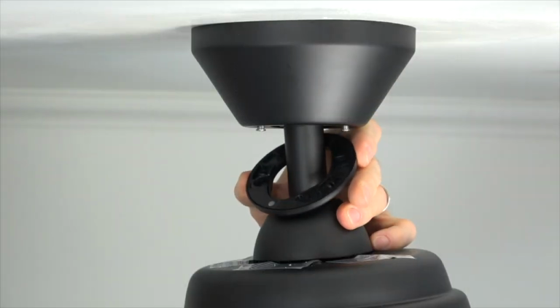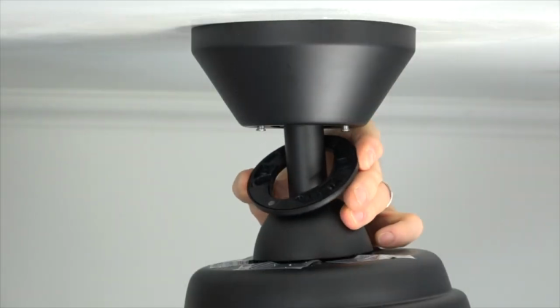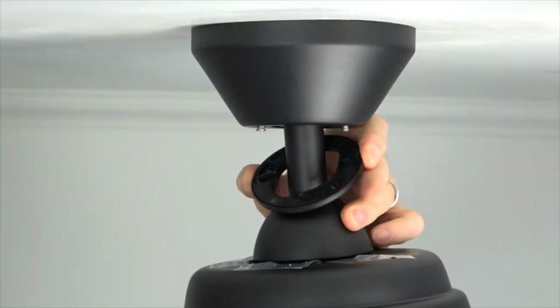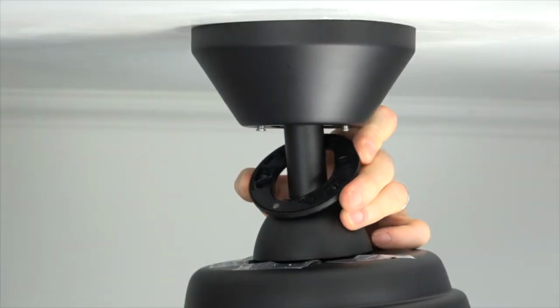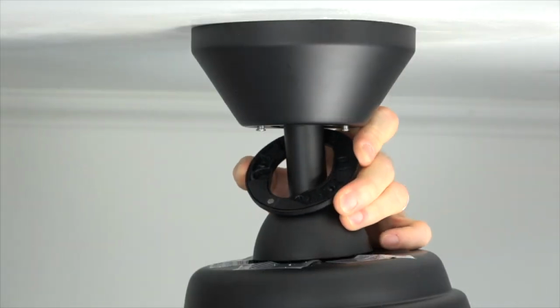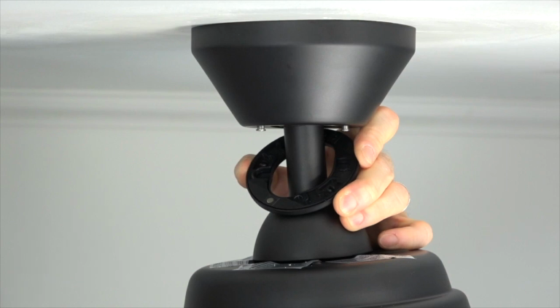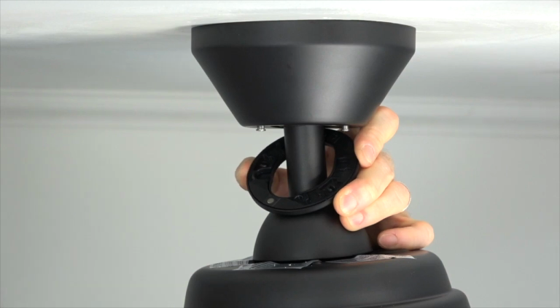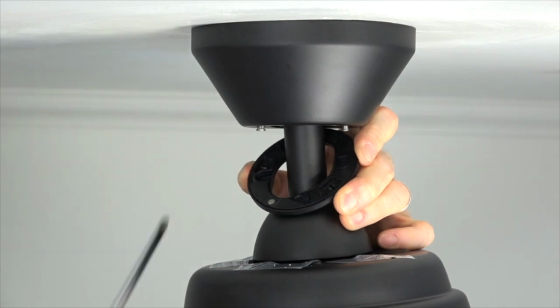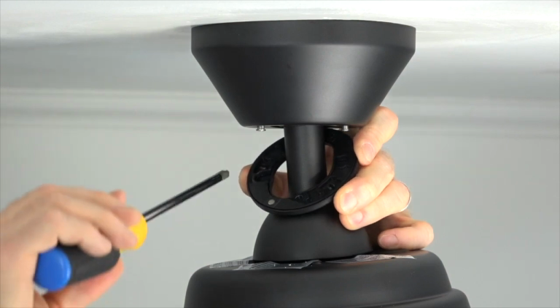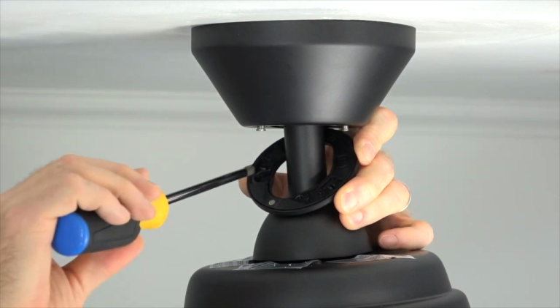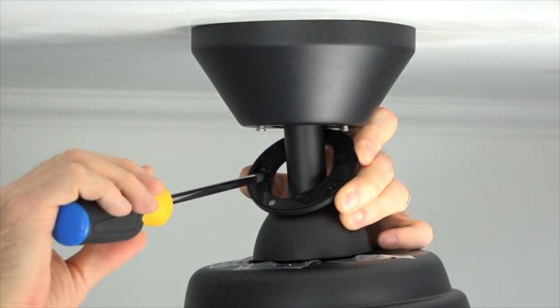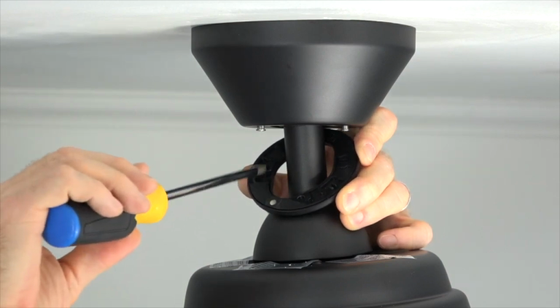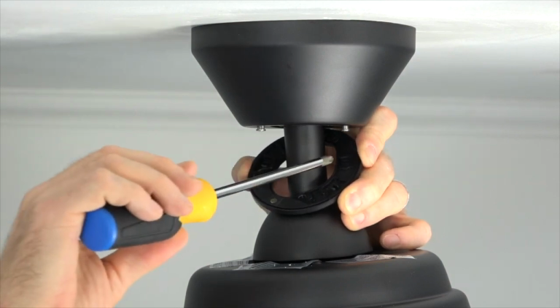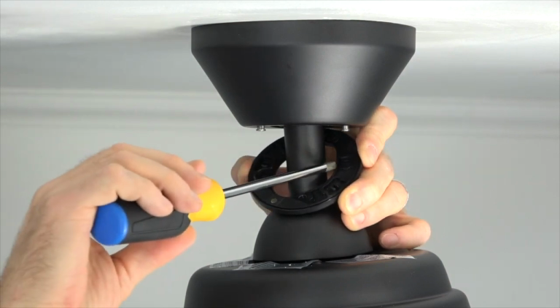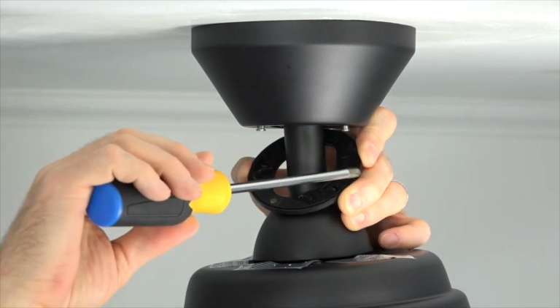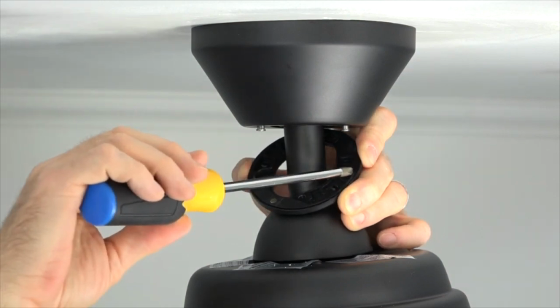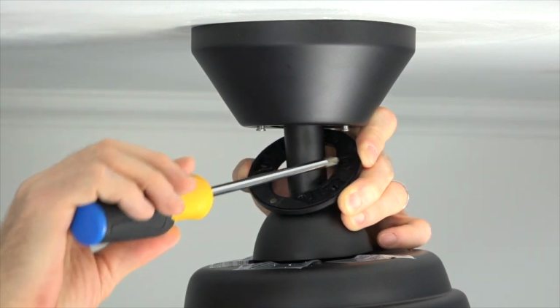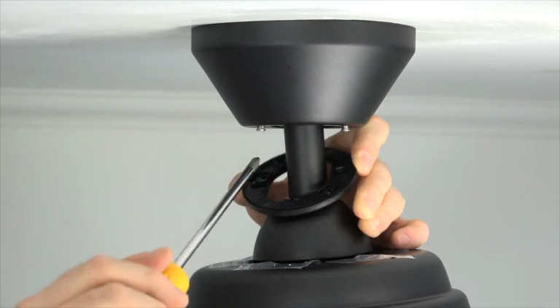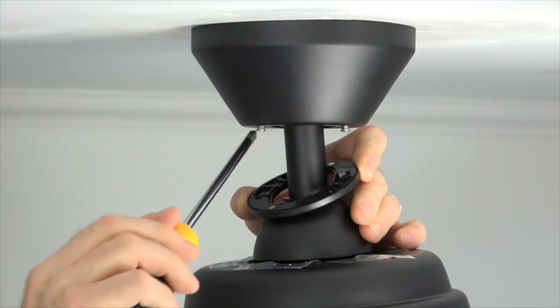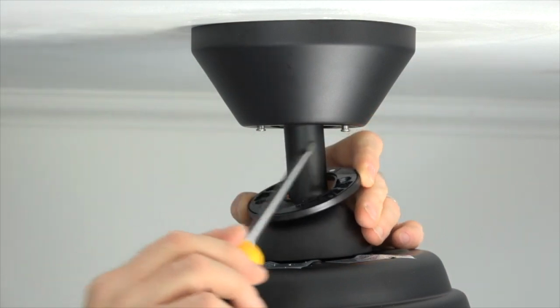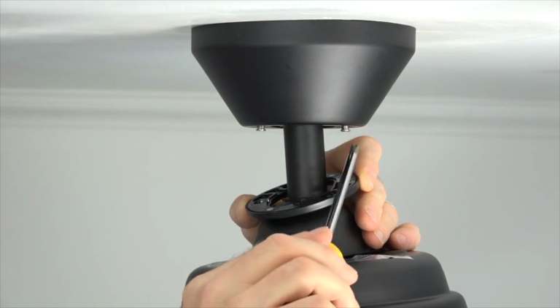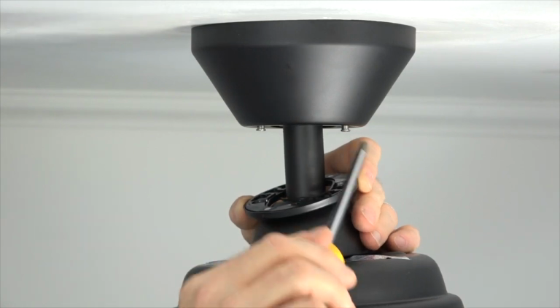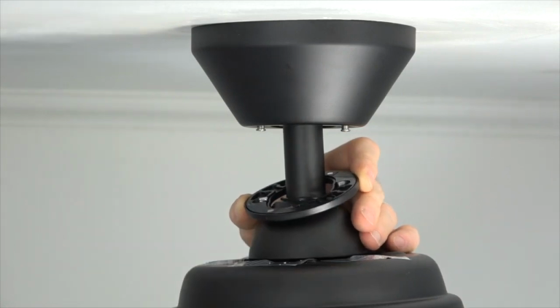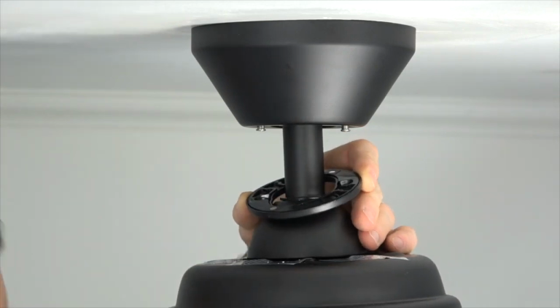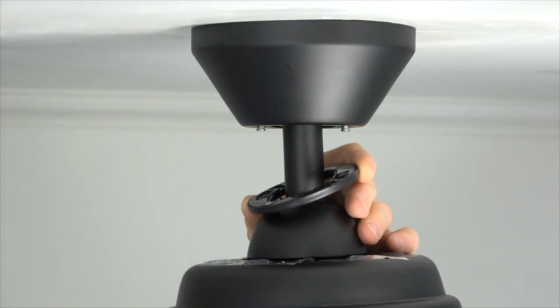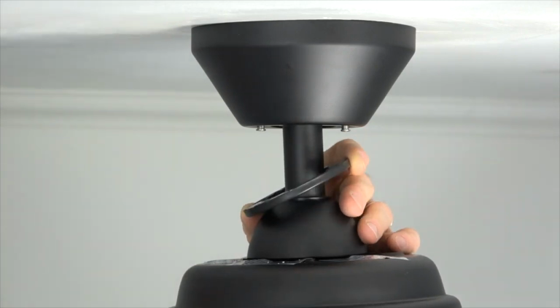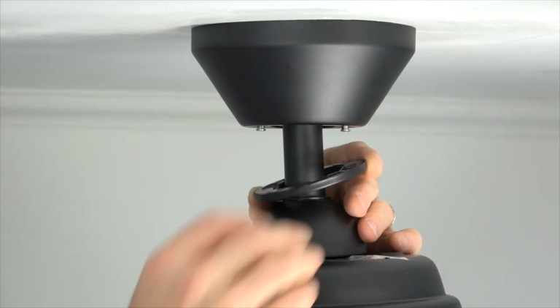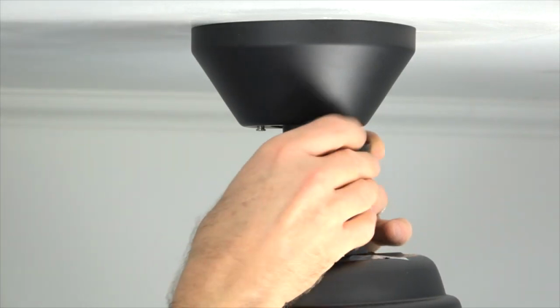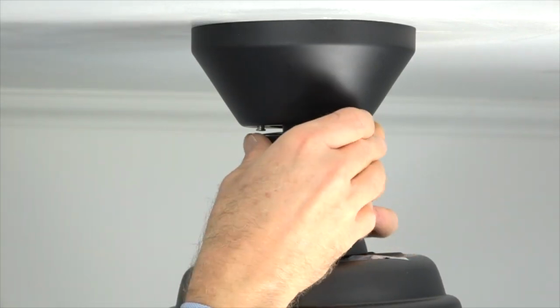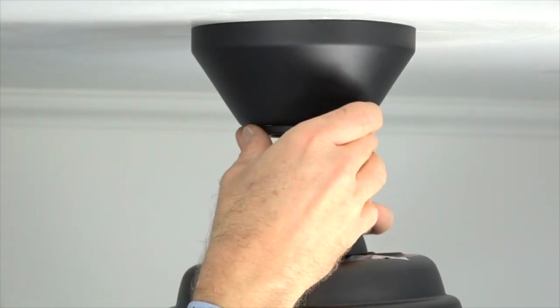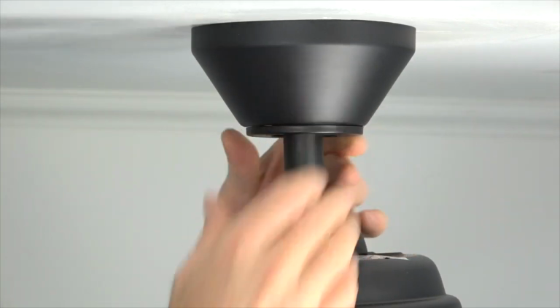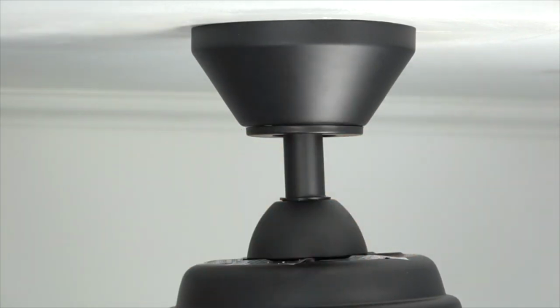The decorative ring is magnetic. Align the slots of the decorative ring with the two screws at the base of the canopy, then slide the decorative ring up and it will attach itself to the bottom of the canopy.